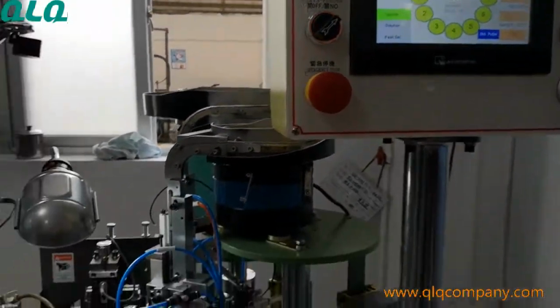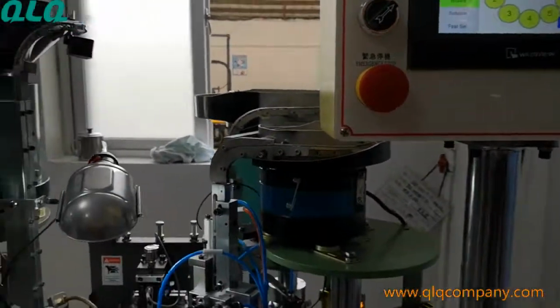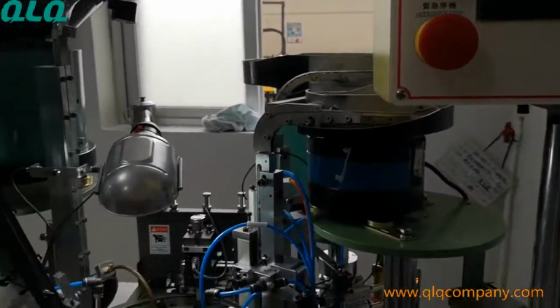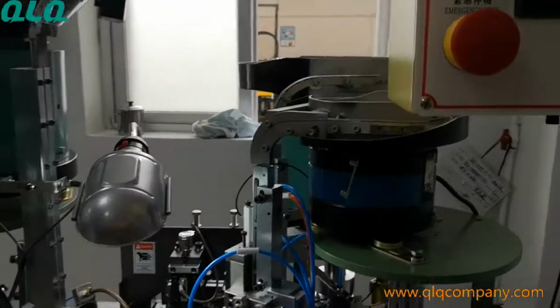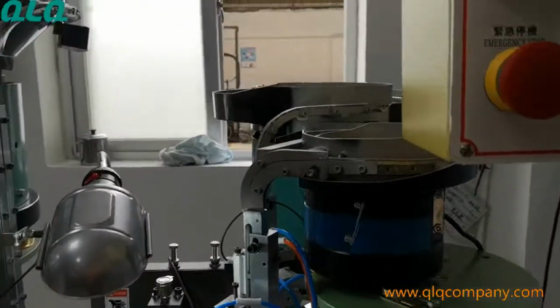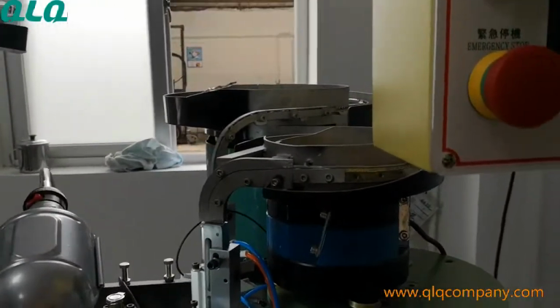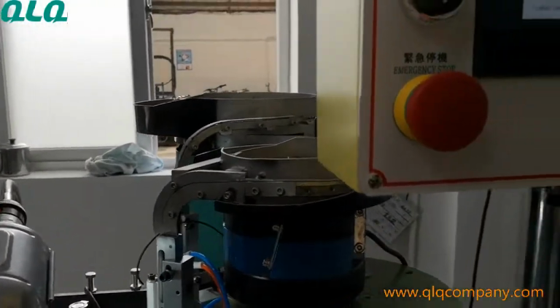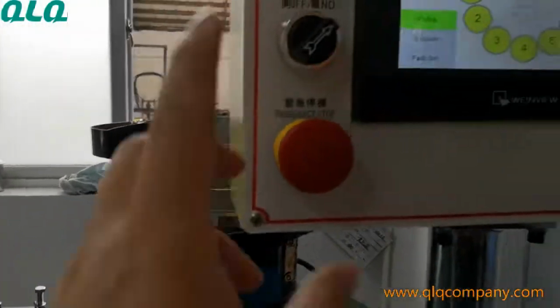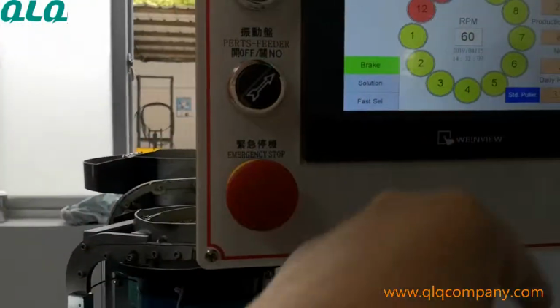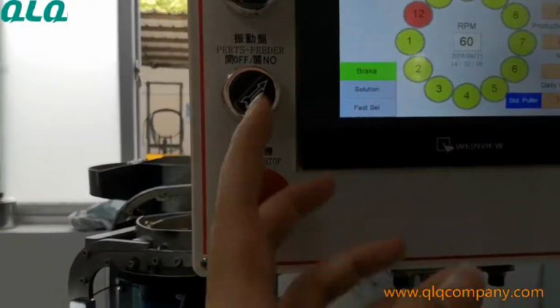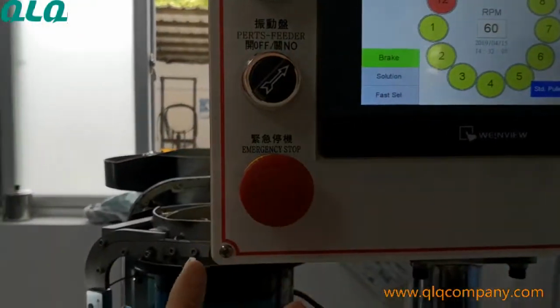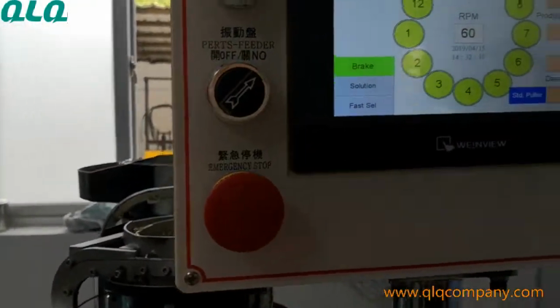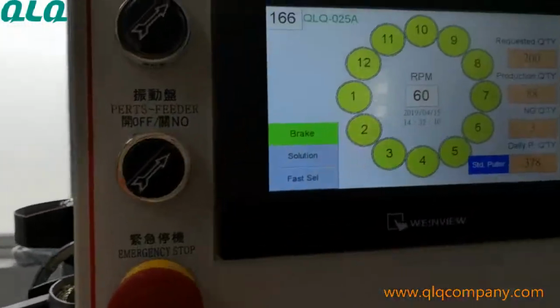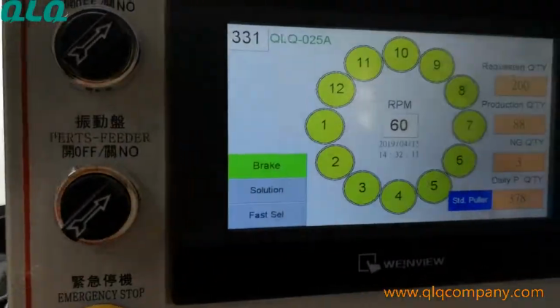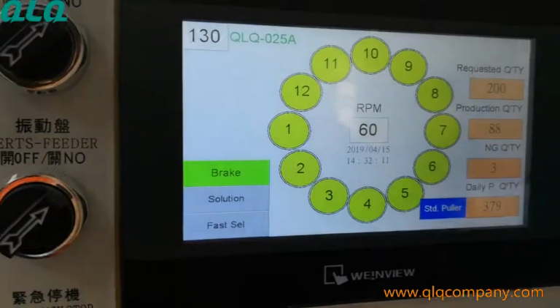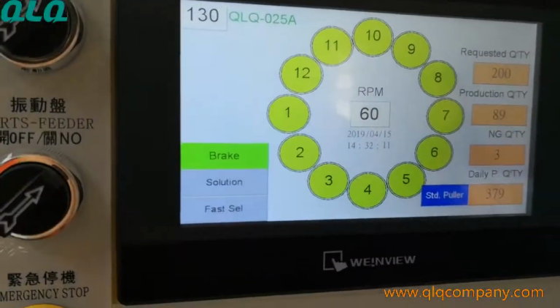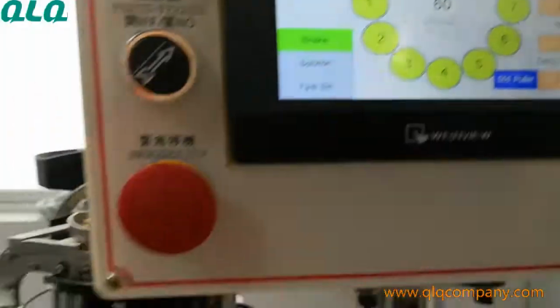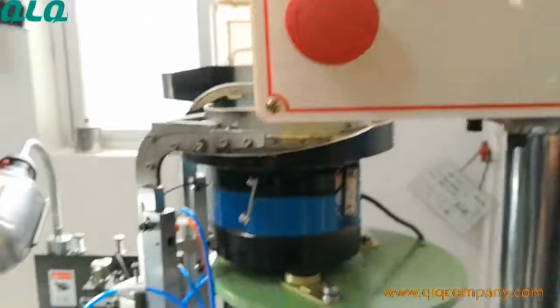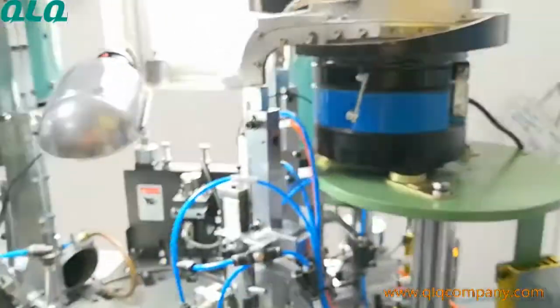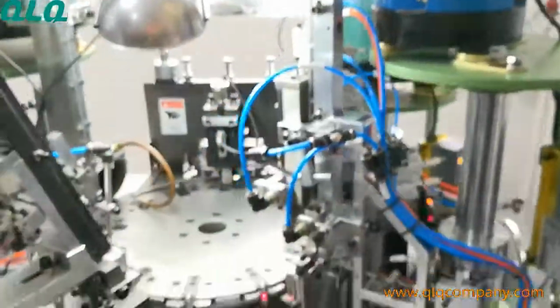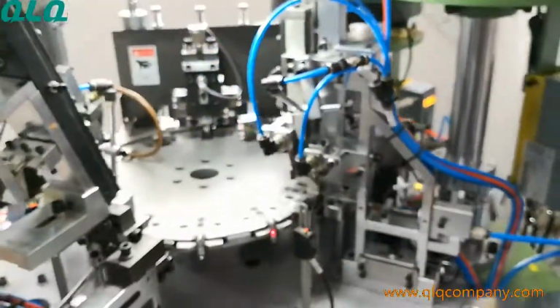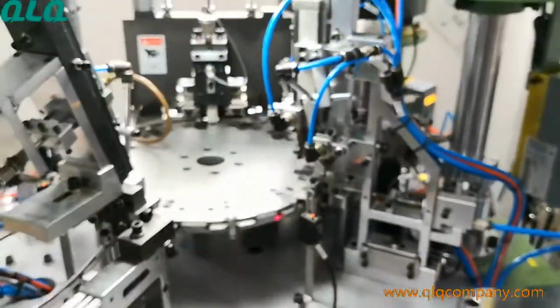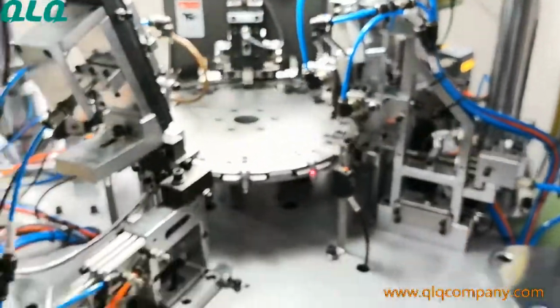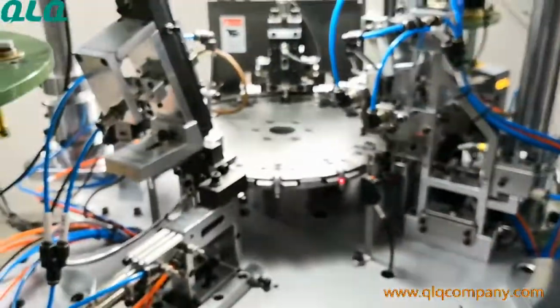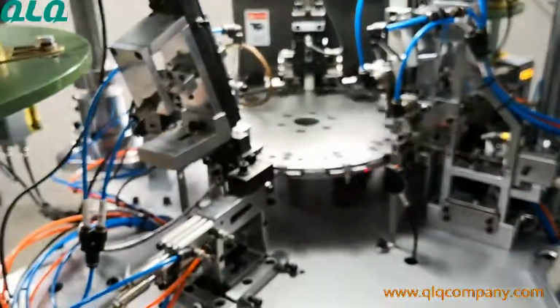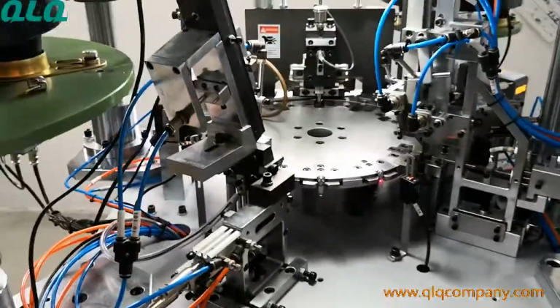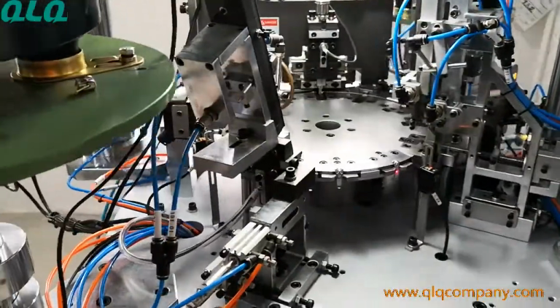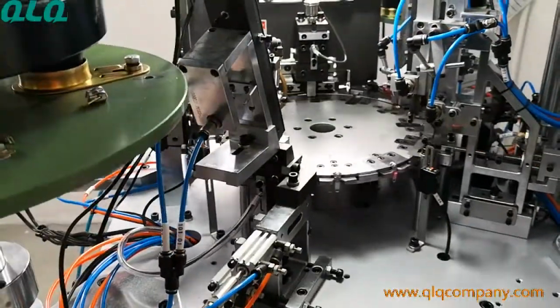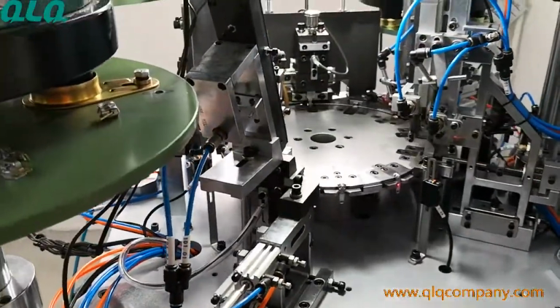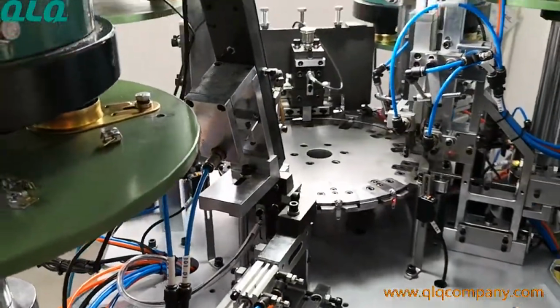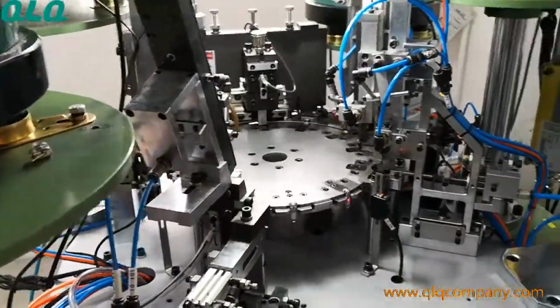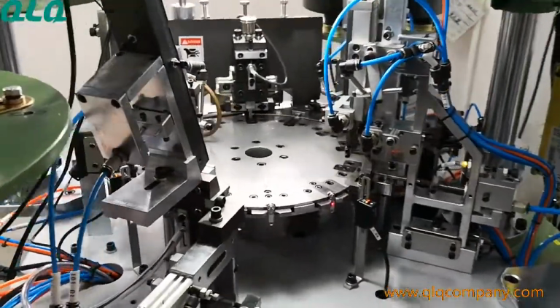When the machine has any problem, the PLC will show where the problem is. So it's very easy for you and your technician to check and identify the problem.